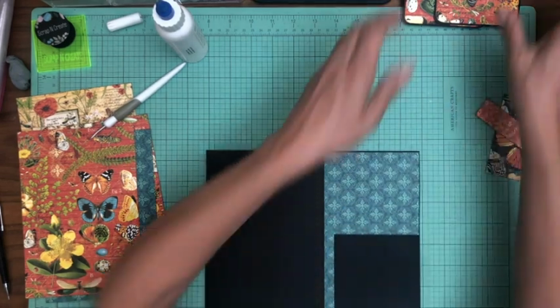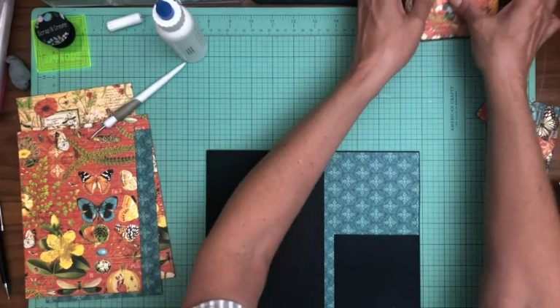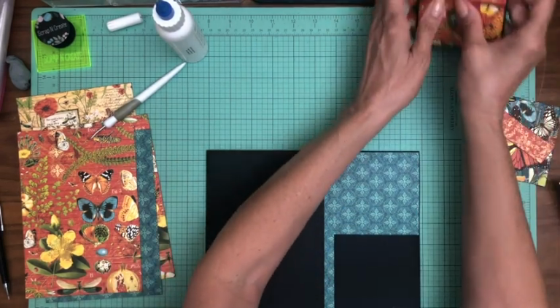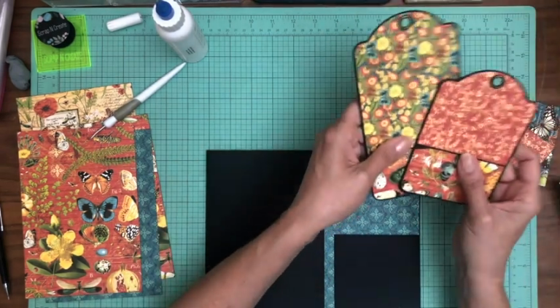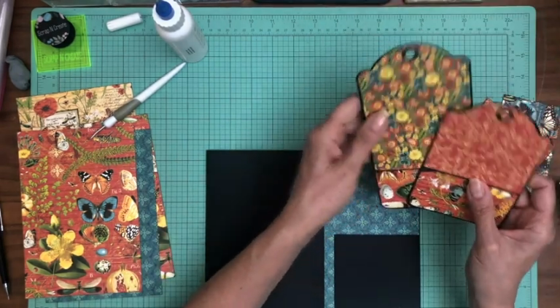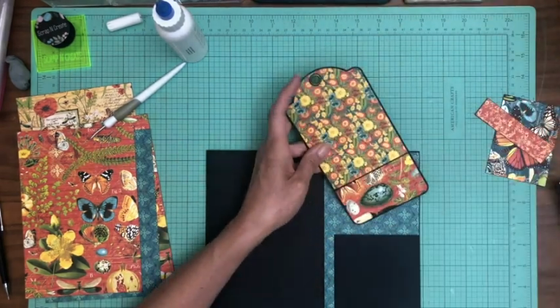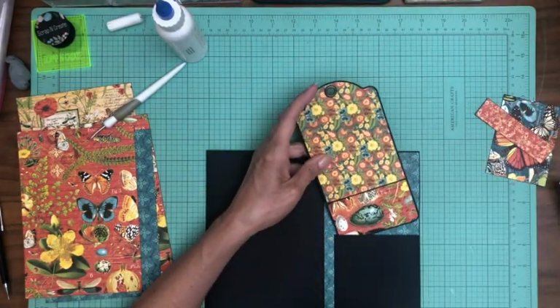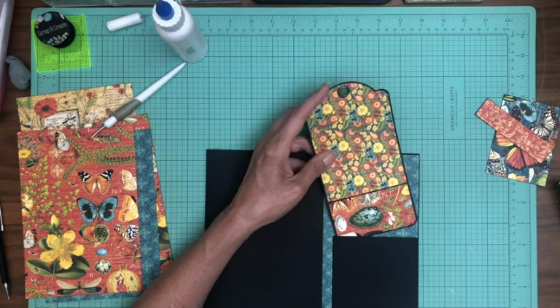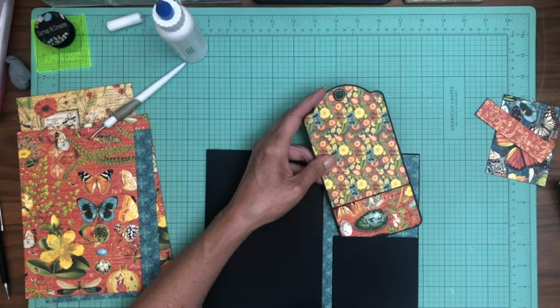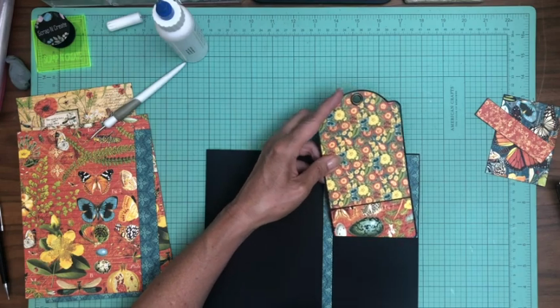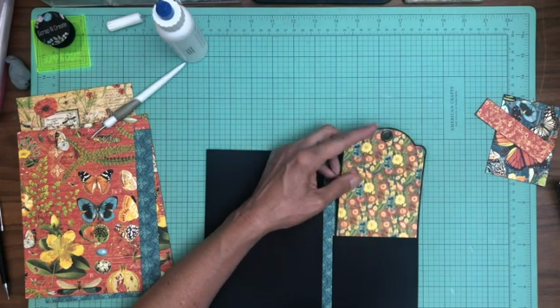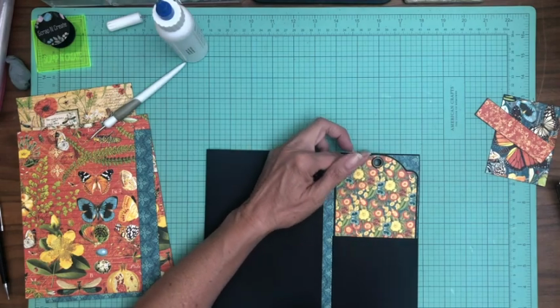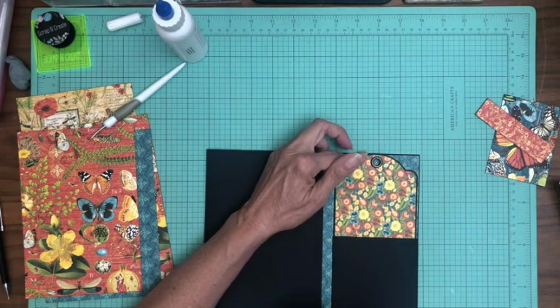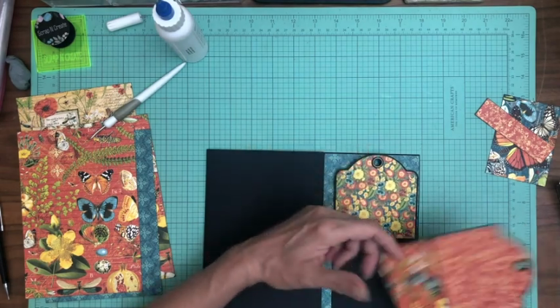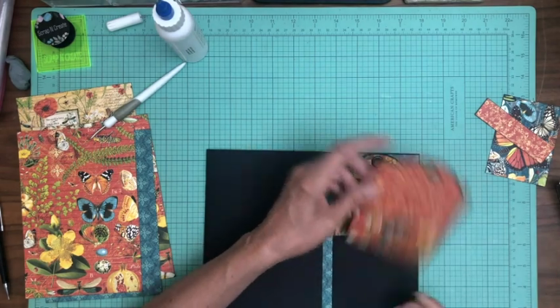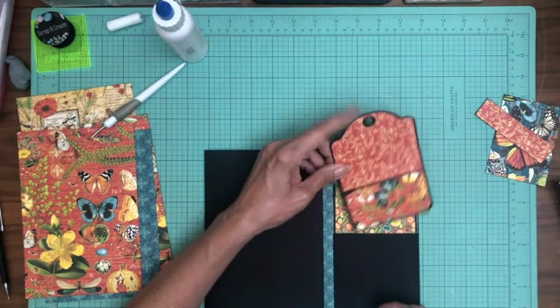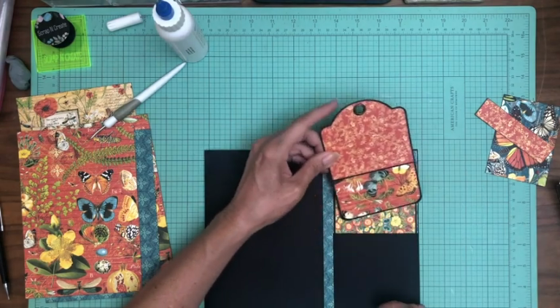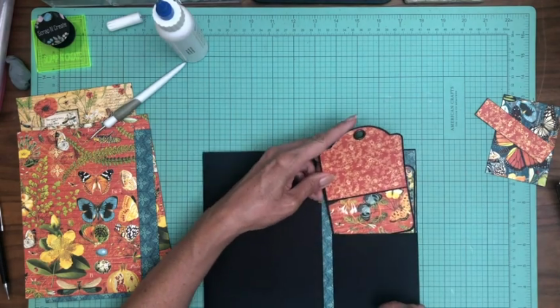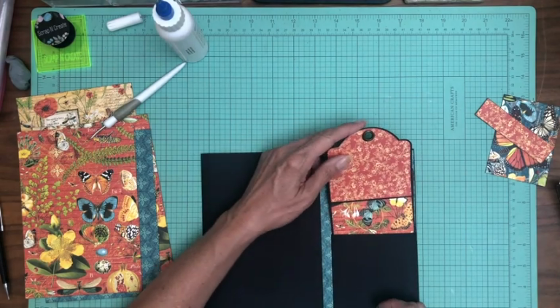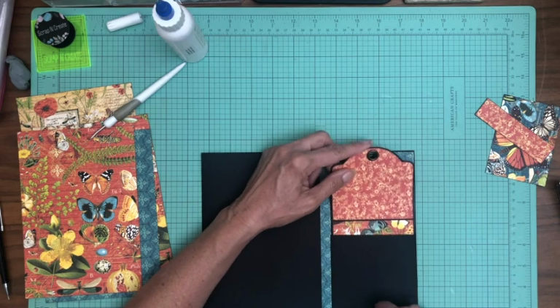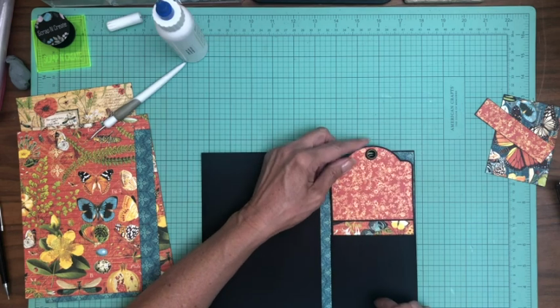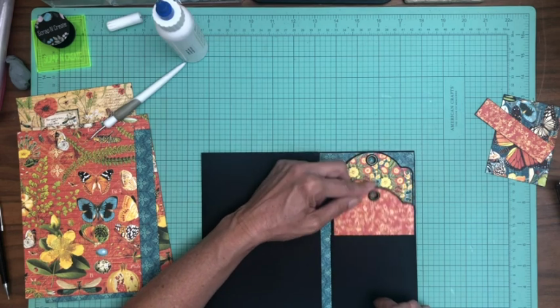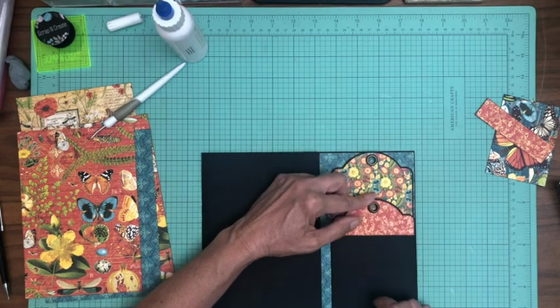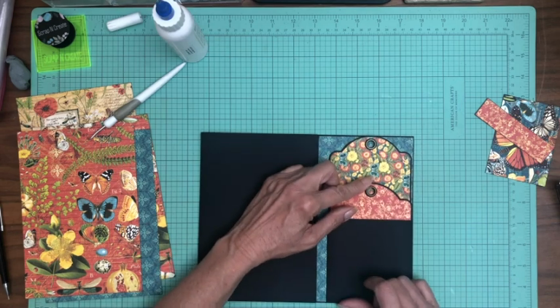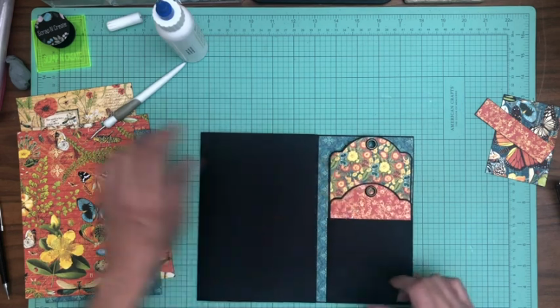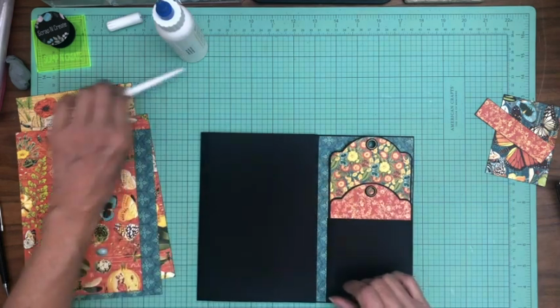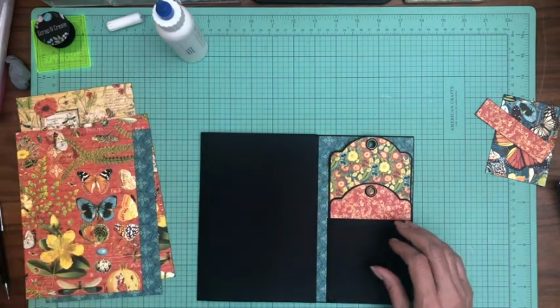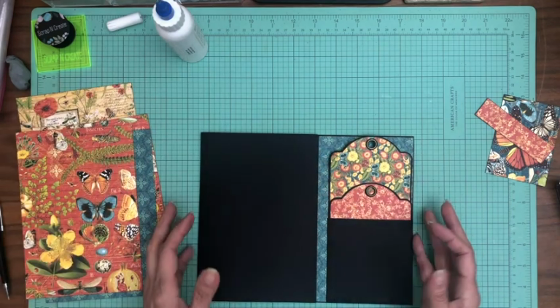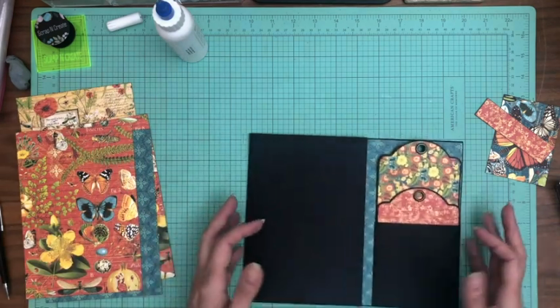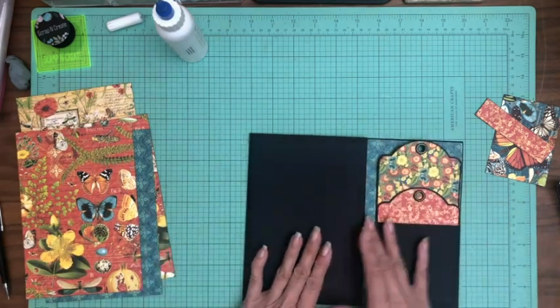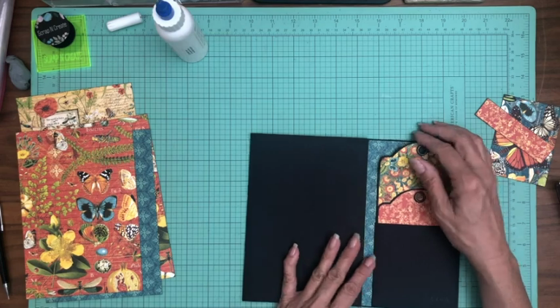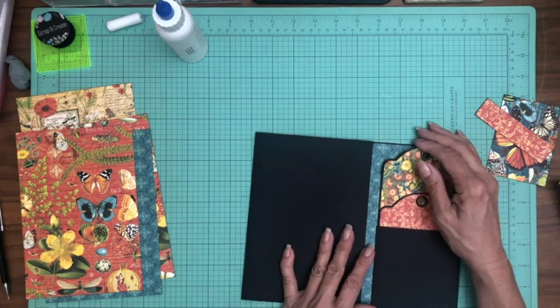Here are the two tags I already prepared — we're going to go ahead and stick those in so you can see how they look and fit on the image. Now we're going to start working on the main flaps.